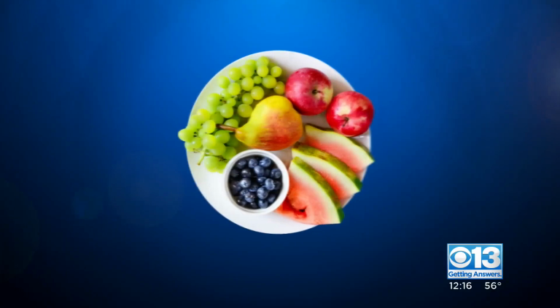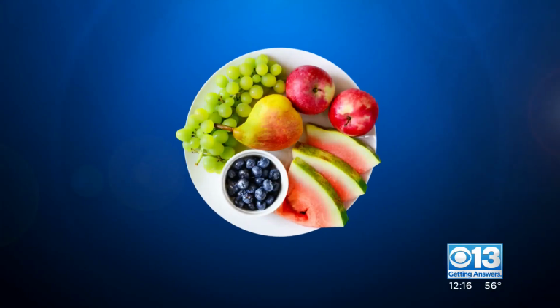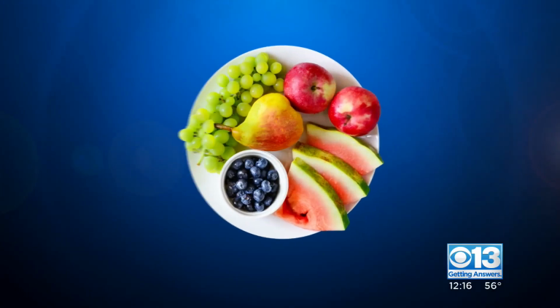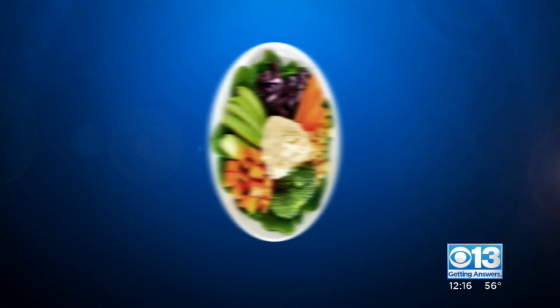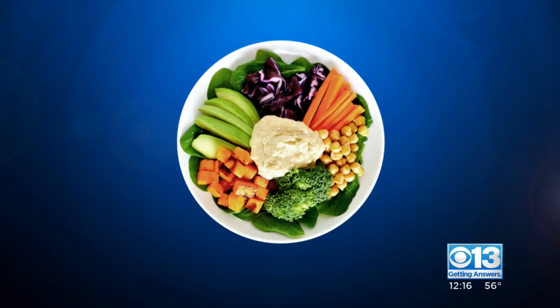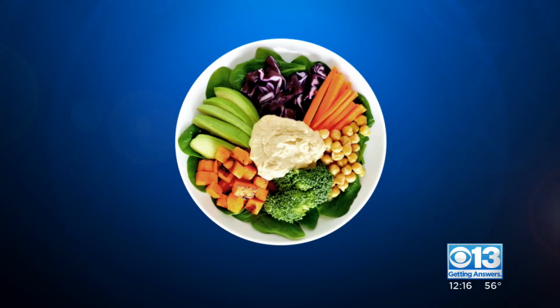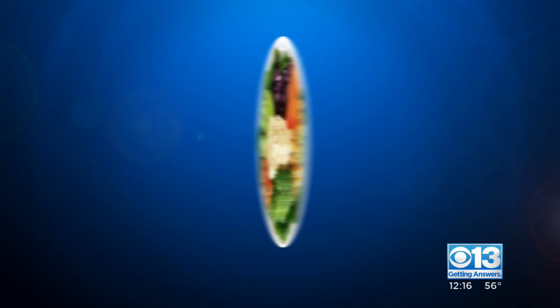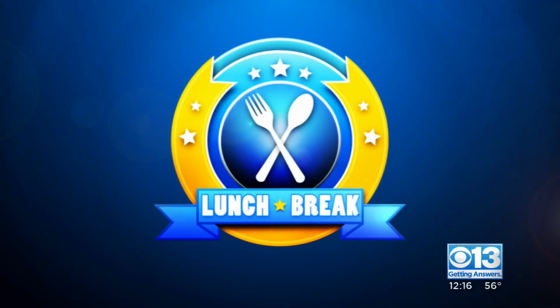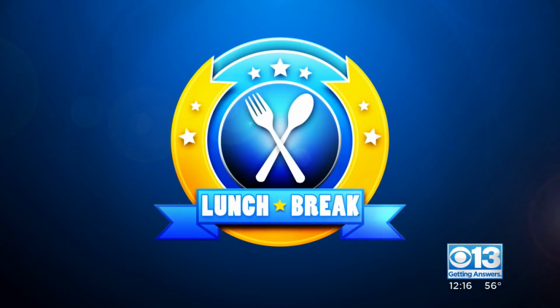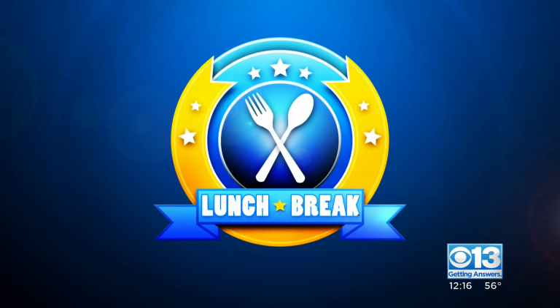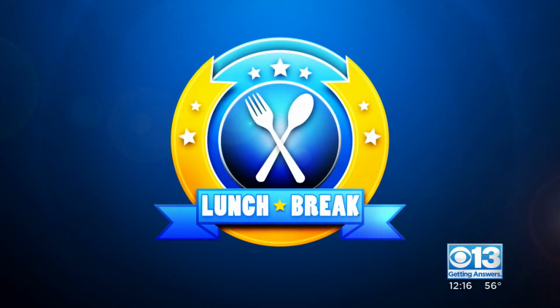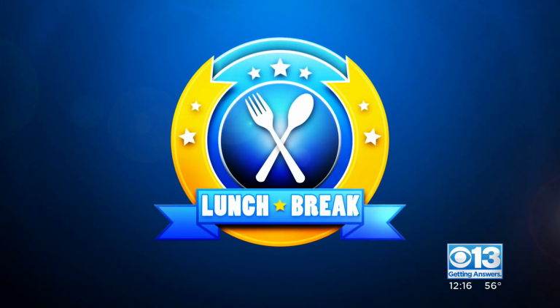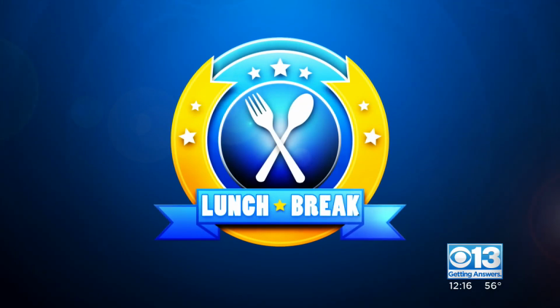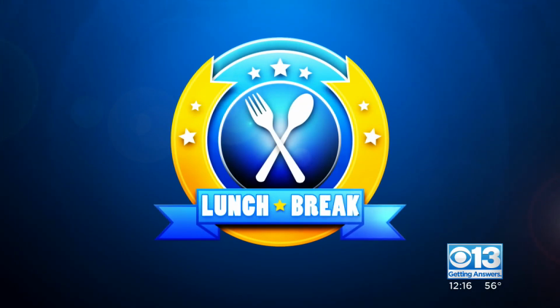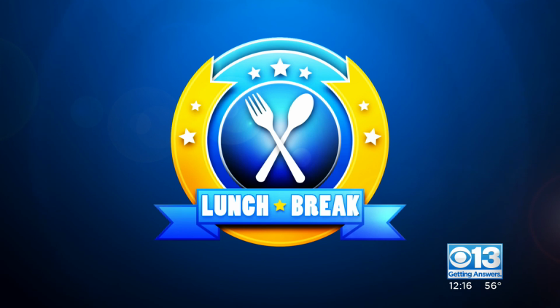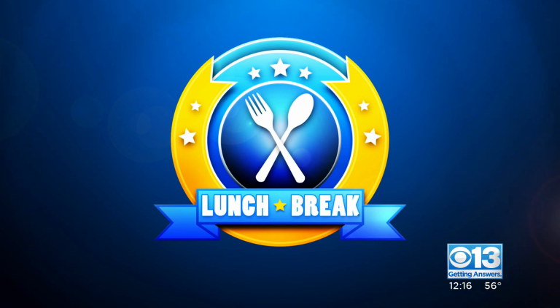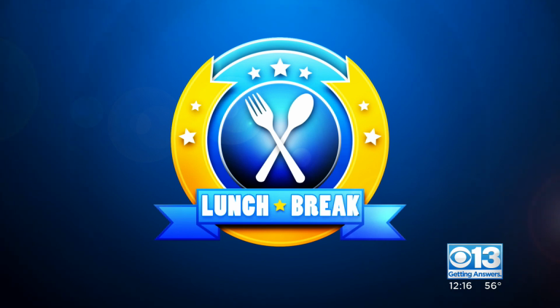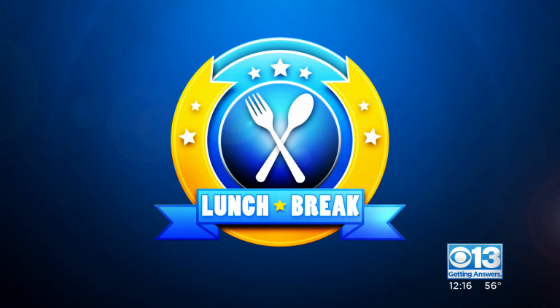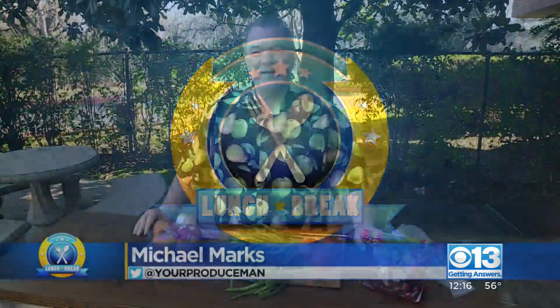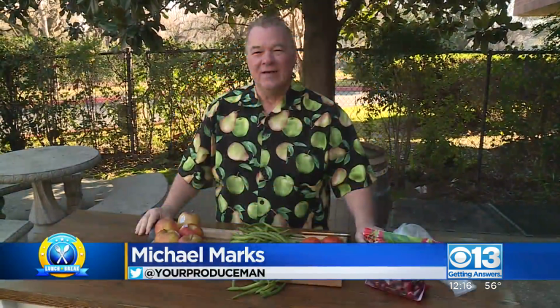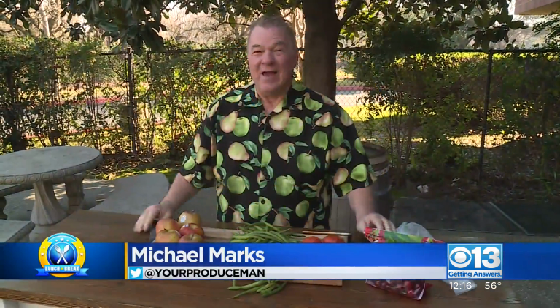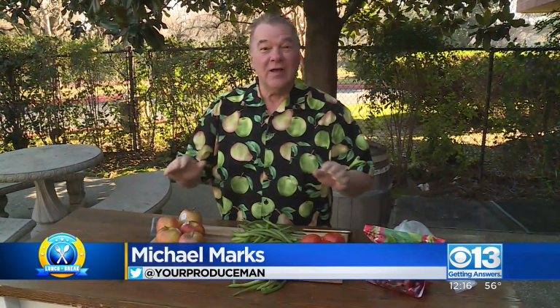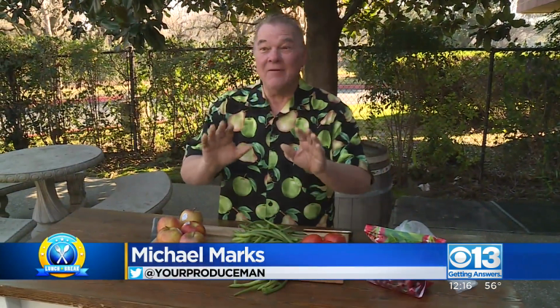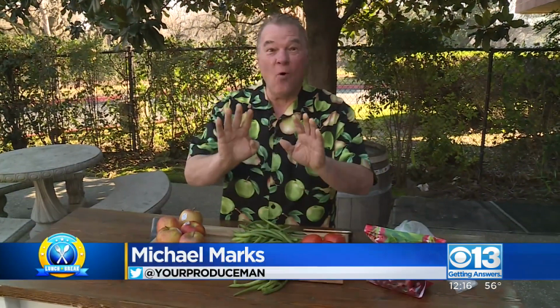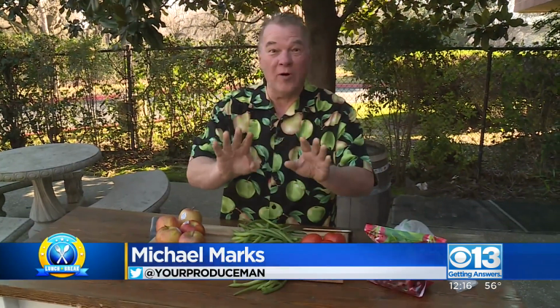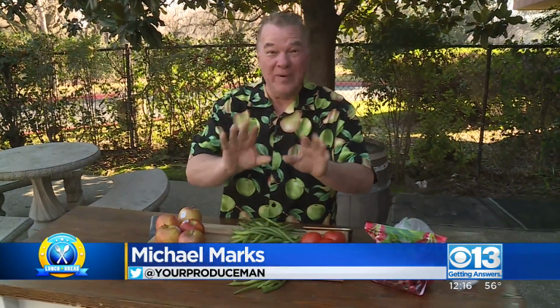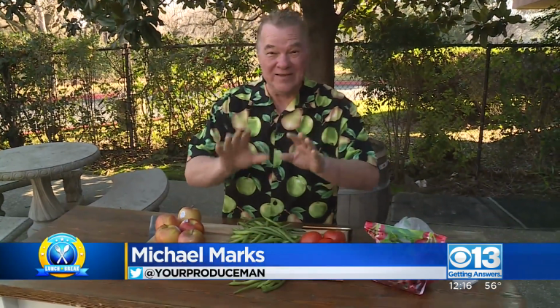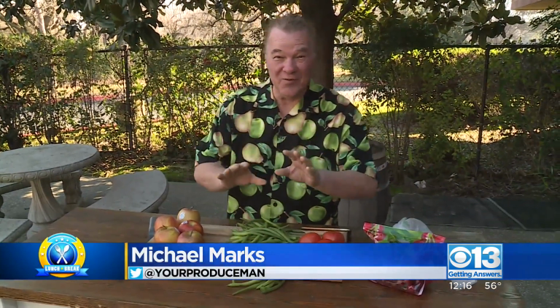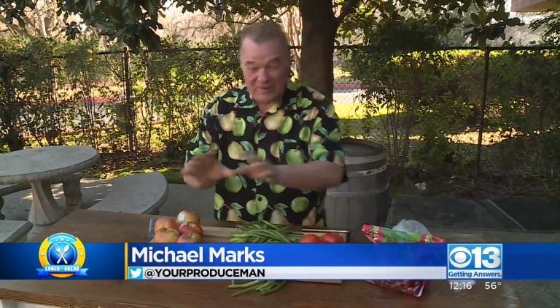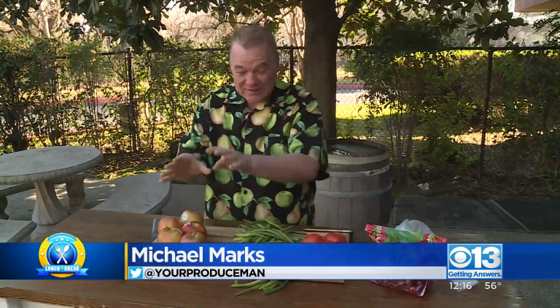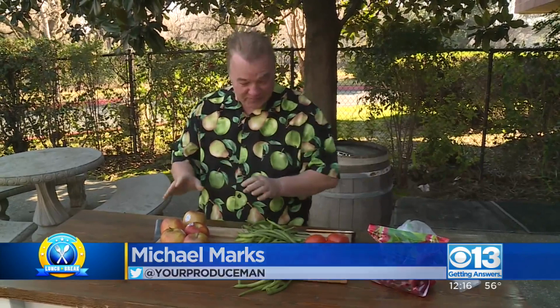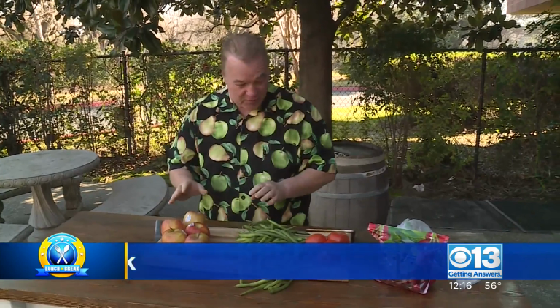It's time for your lunch break now. Produce man Michael Marks is here with the deals of the week. He has four best deals of the week, so let's get to the first three.